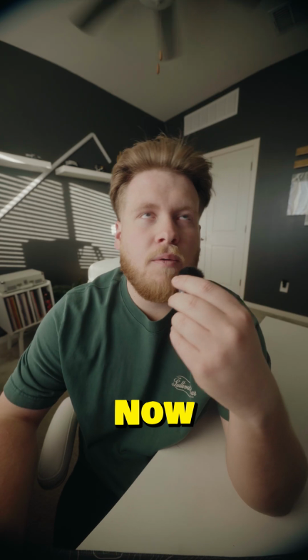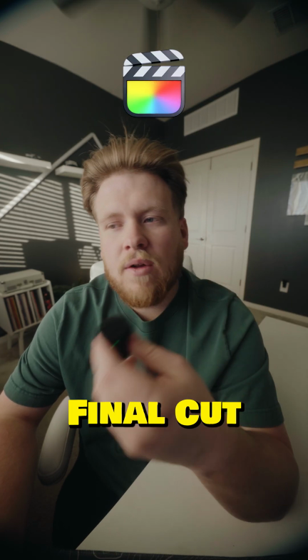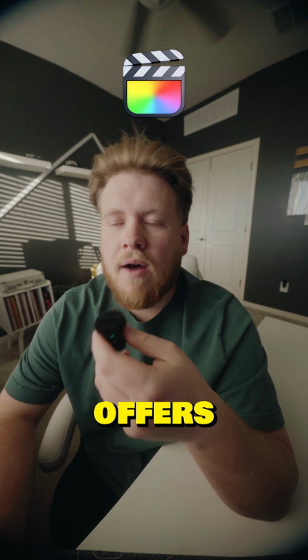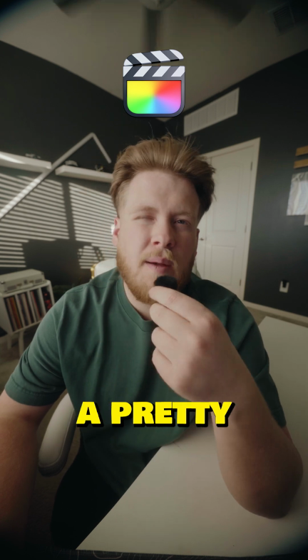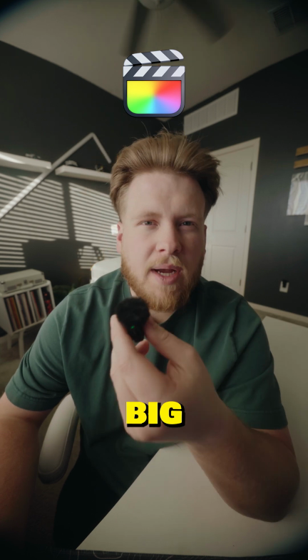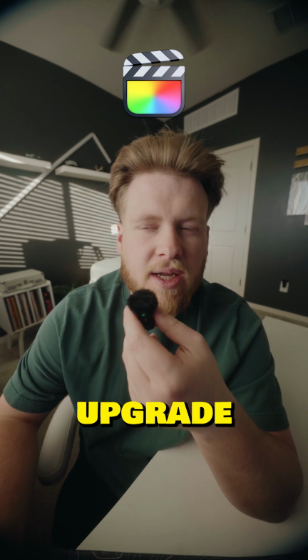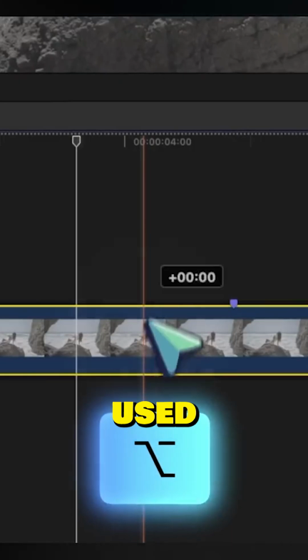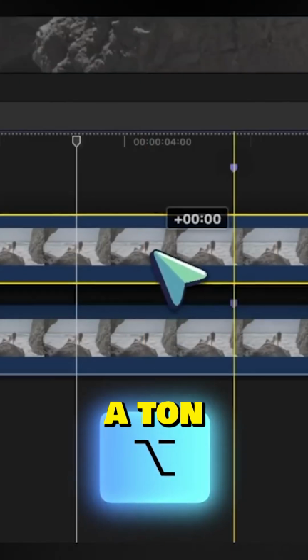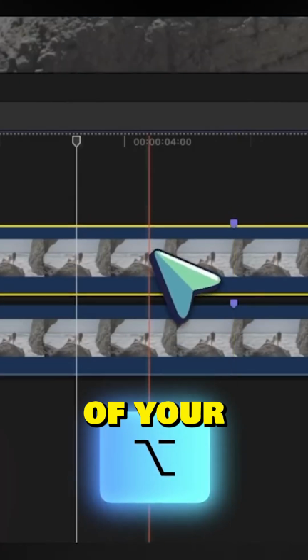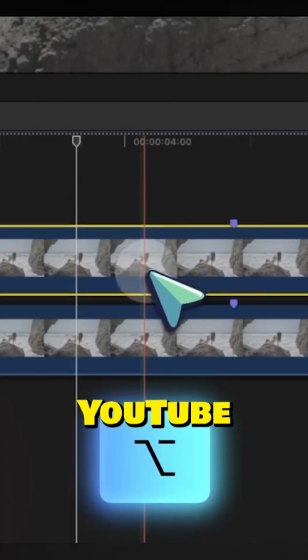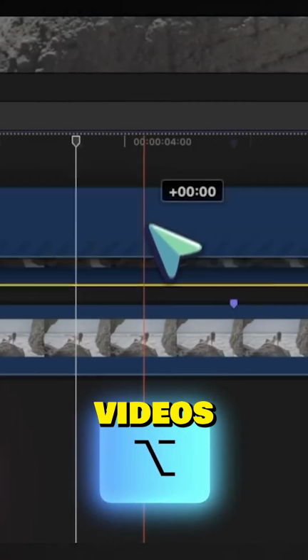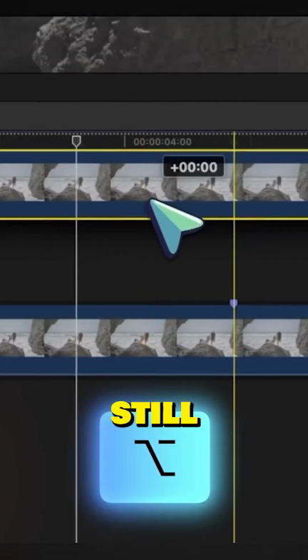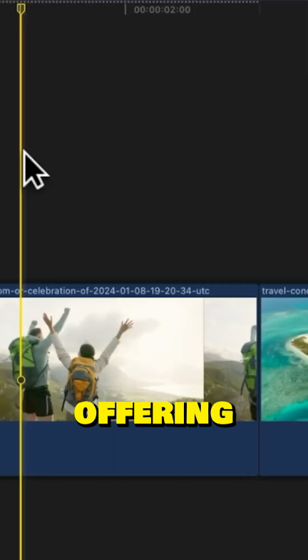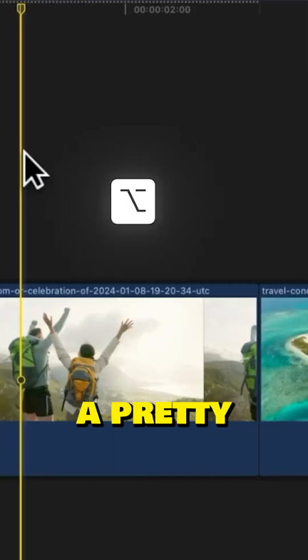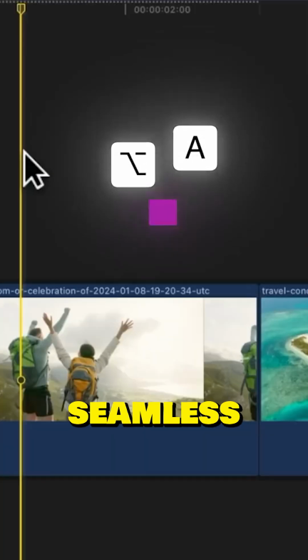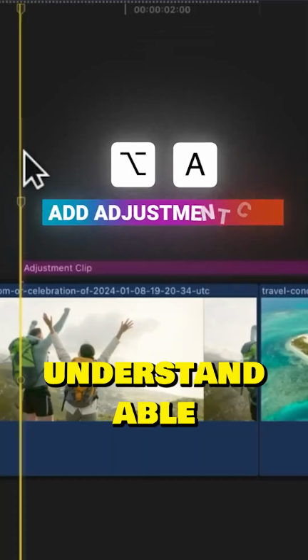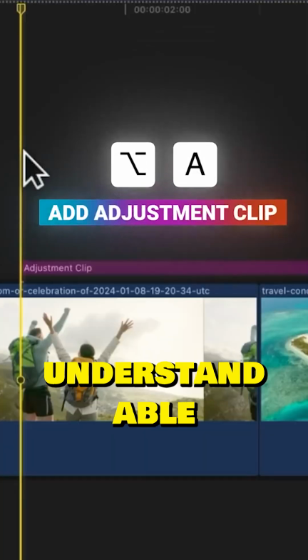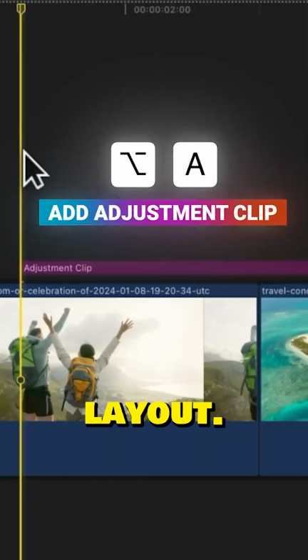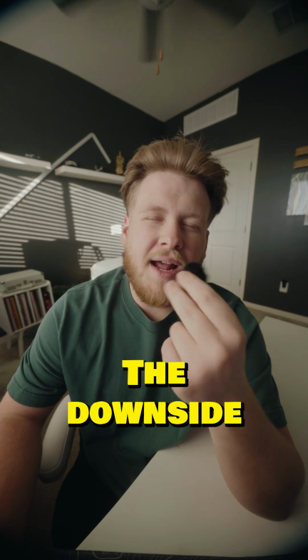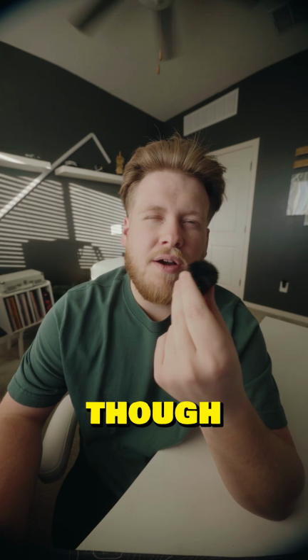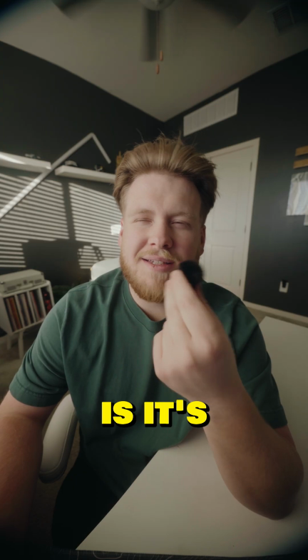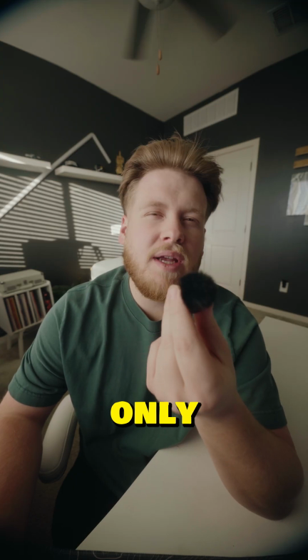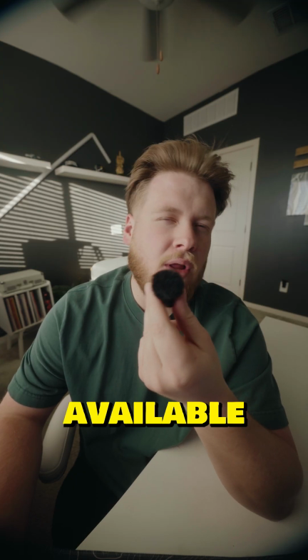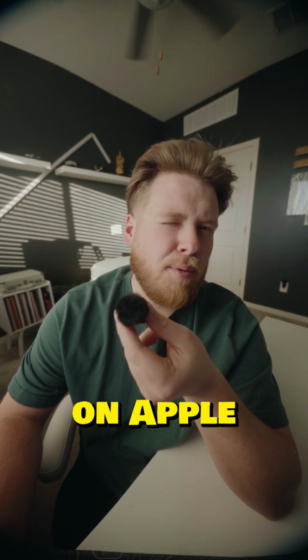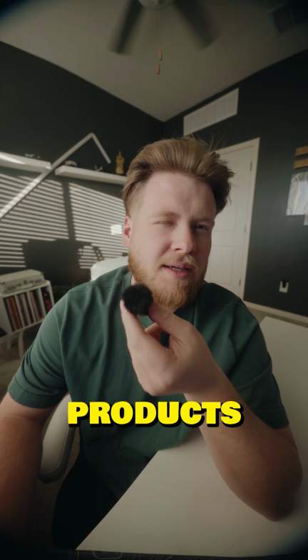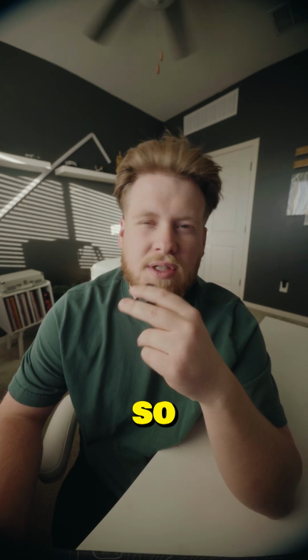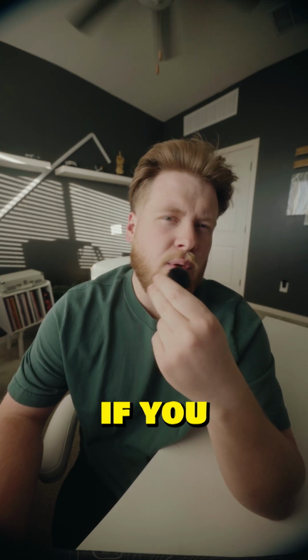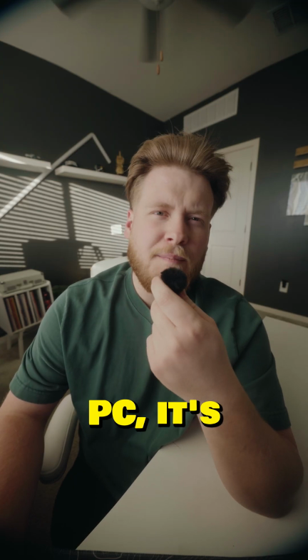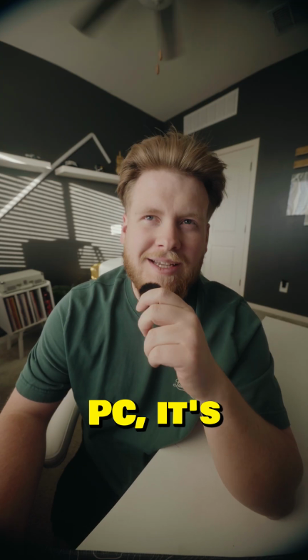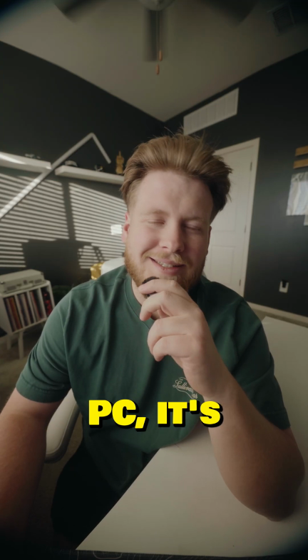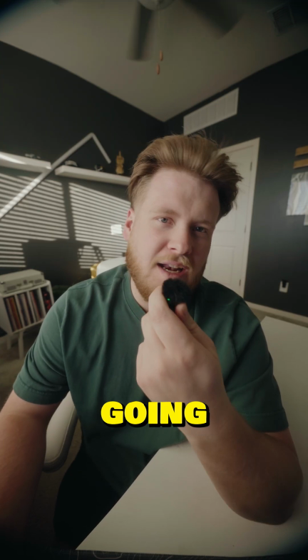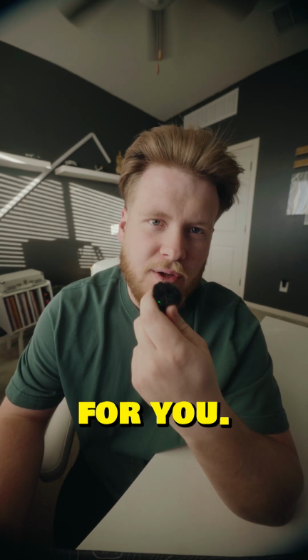Final Cut offers a pretty big upgrade. It's used to edit a ton of your favorite YouTube videos while still offering a pretty seamless and understandable layout. The downside though is it's only available on Apple products, so if you edit on PC, it's not going to be for you.